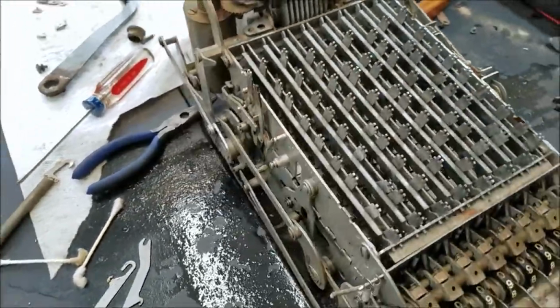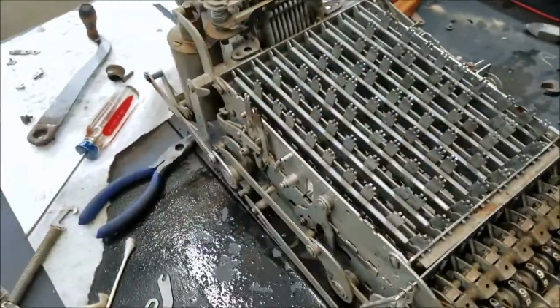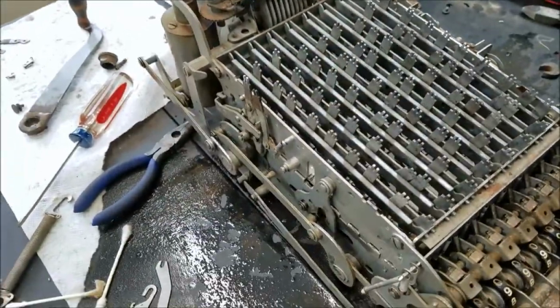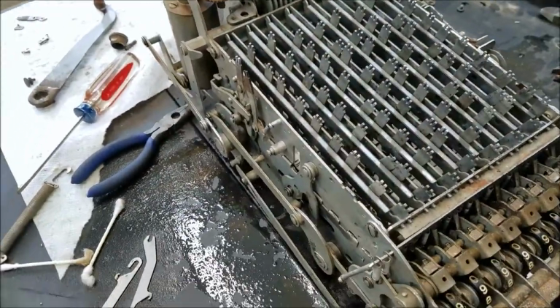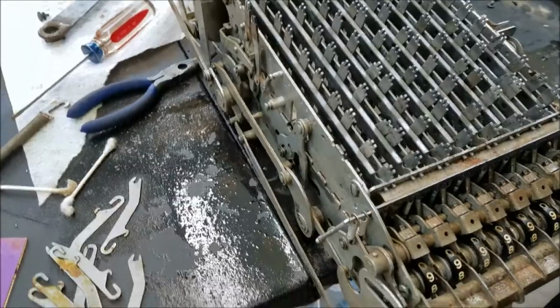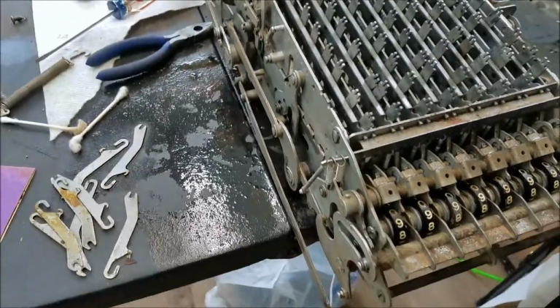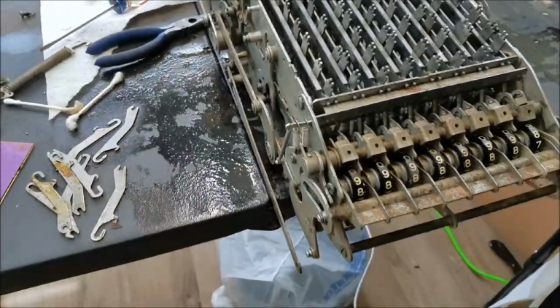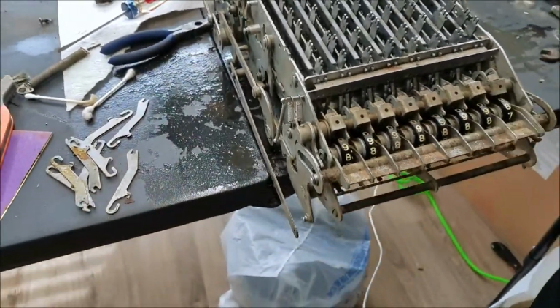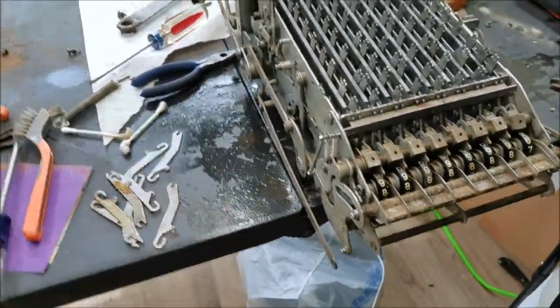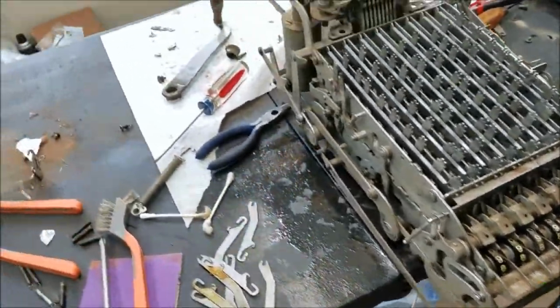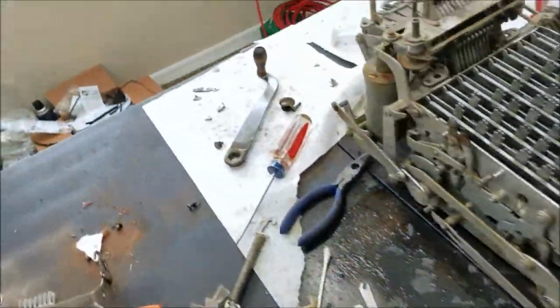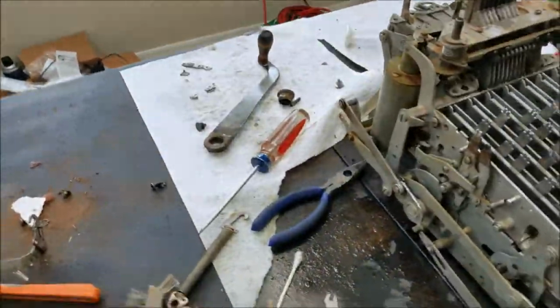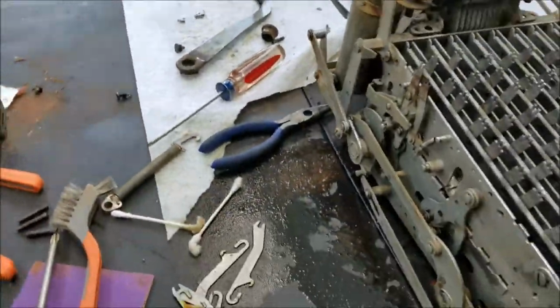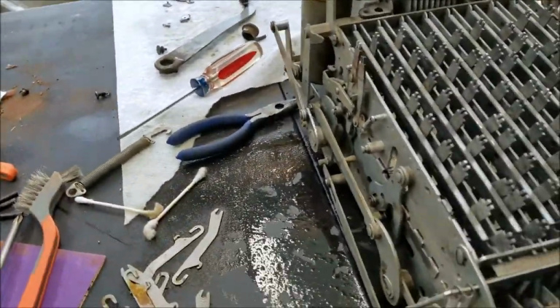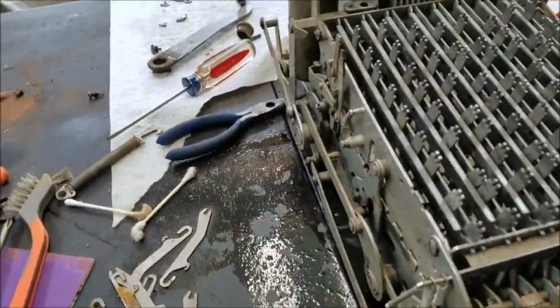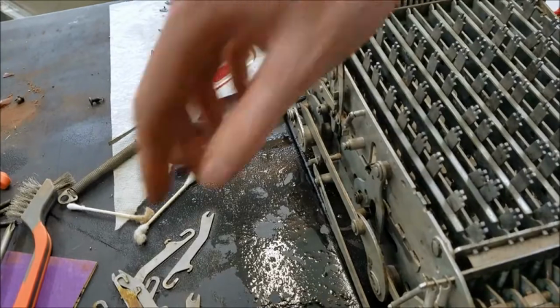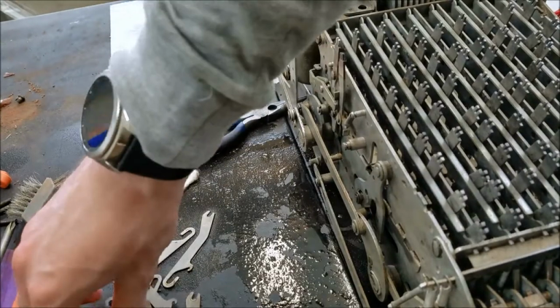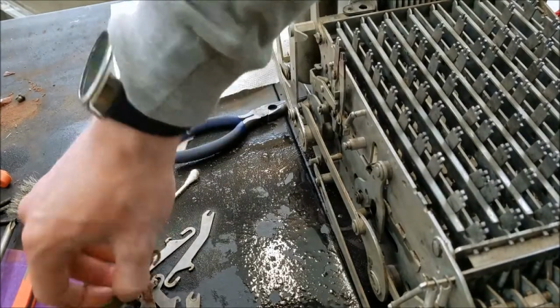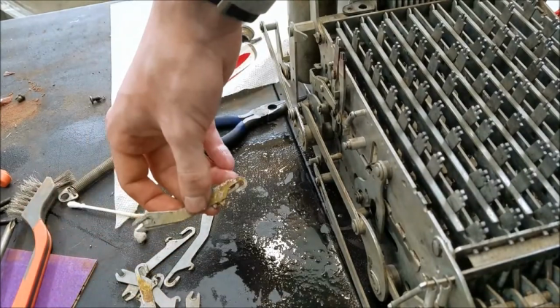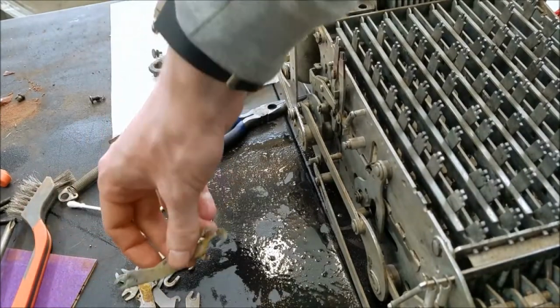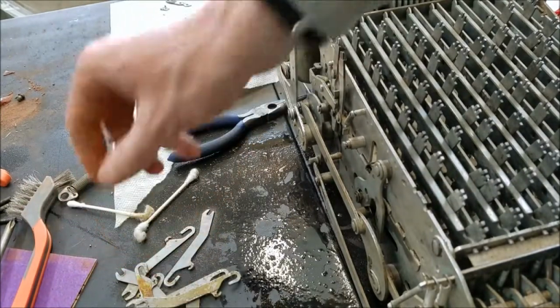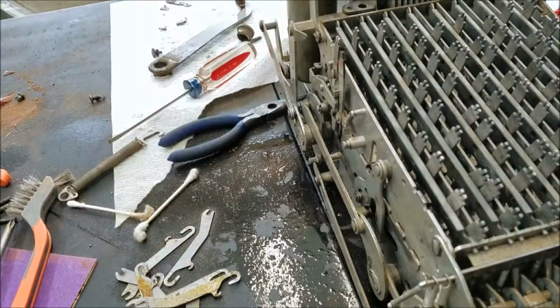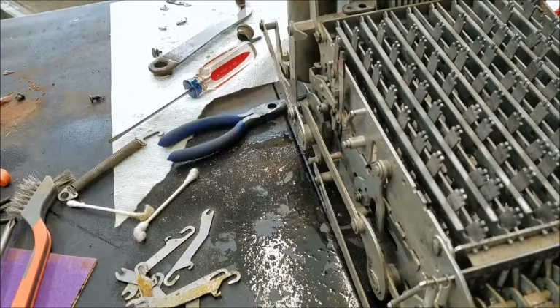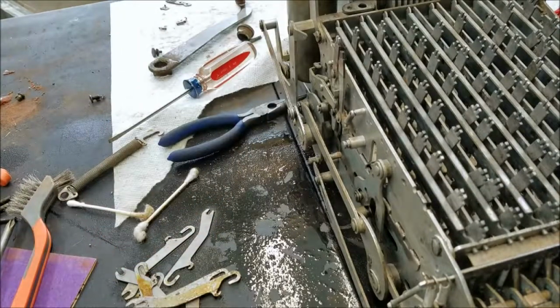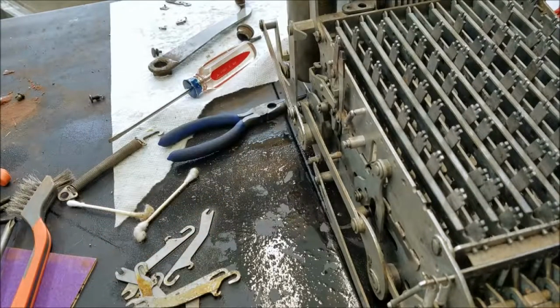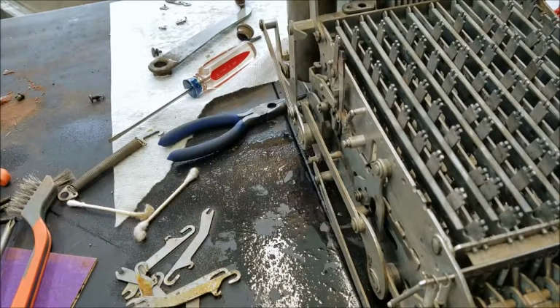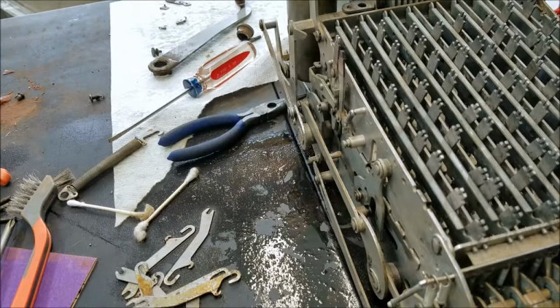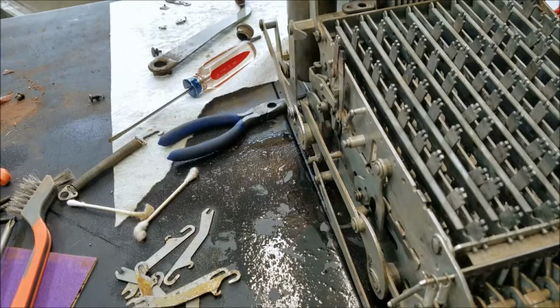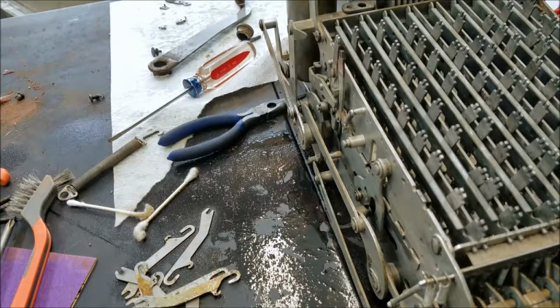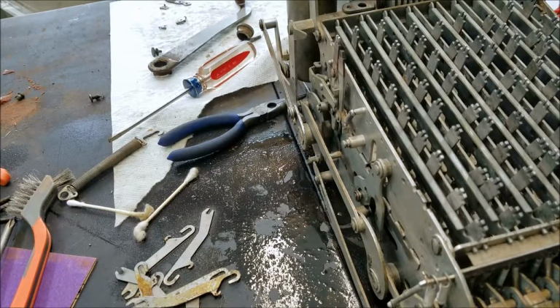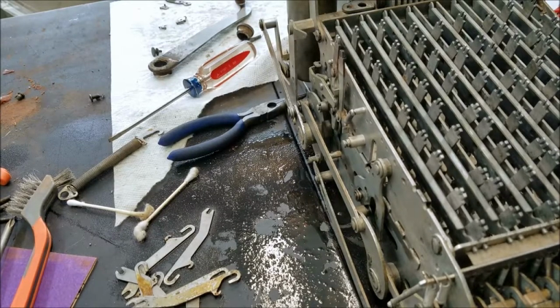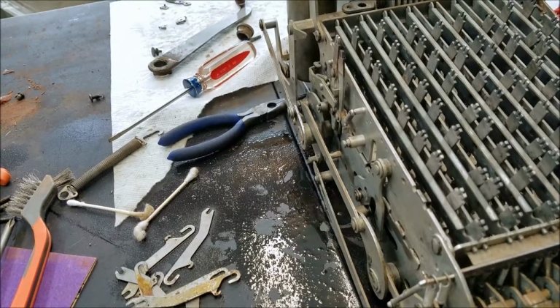I think what I'm going to do next is clean up all these pieces so I can reconnect the sliders back up to the stamps.